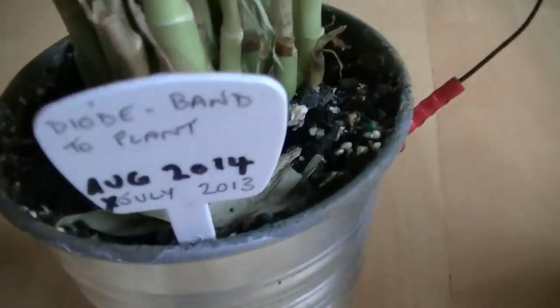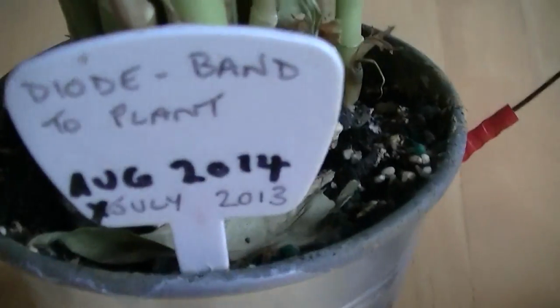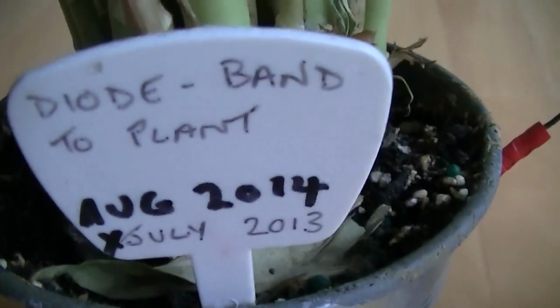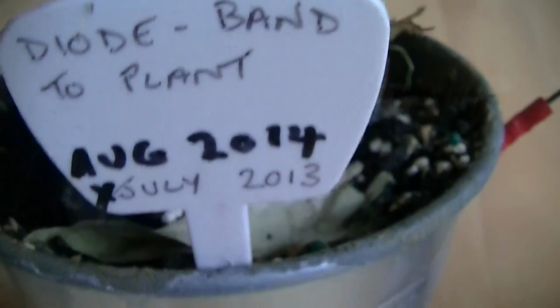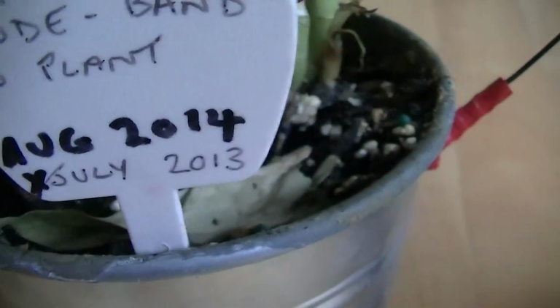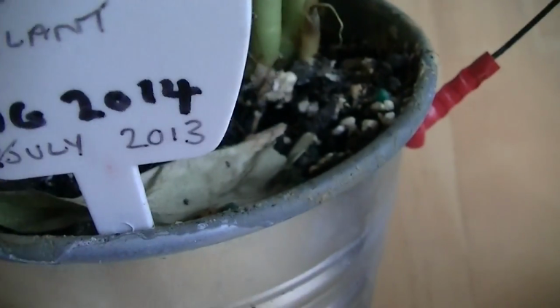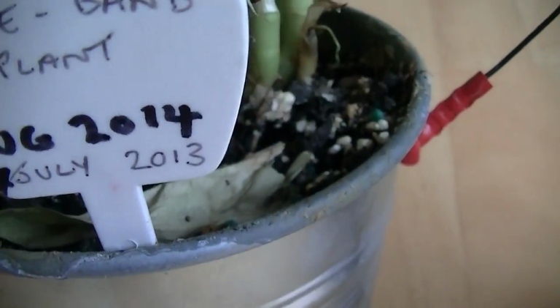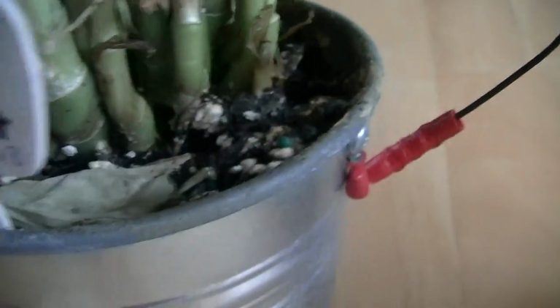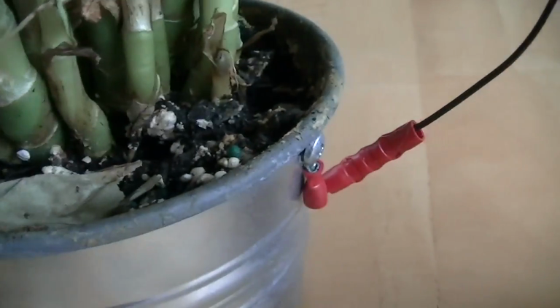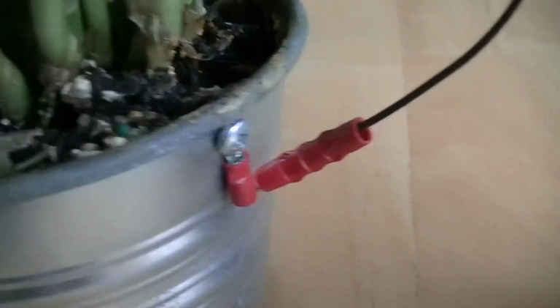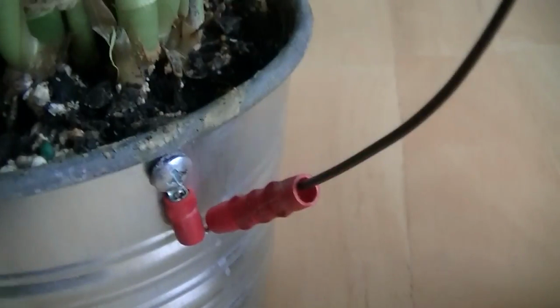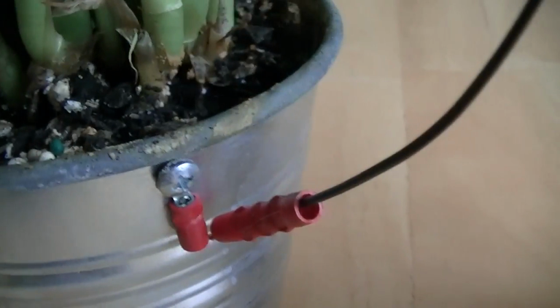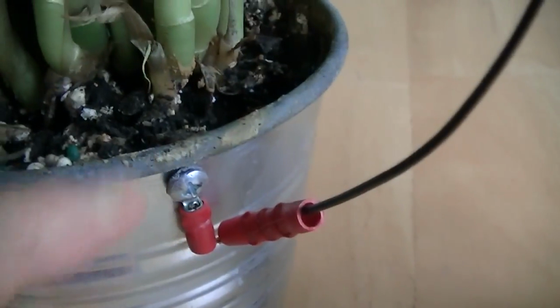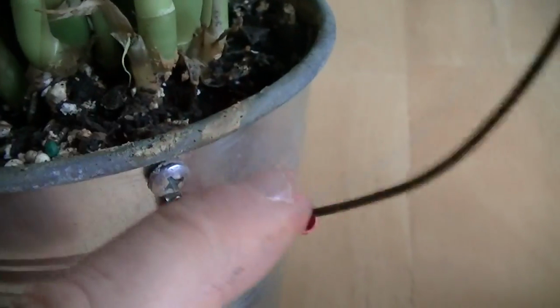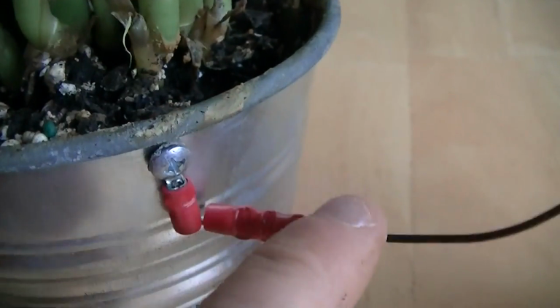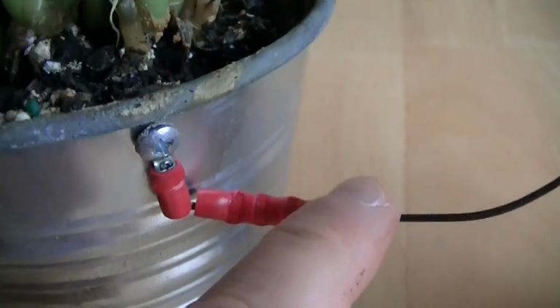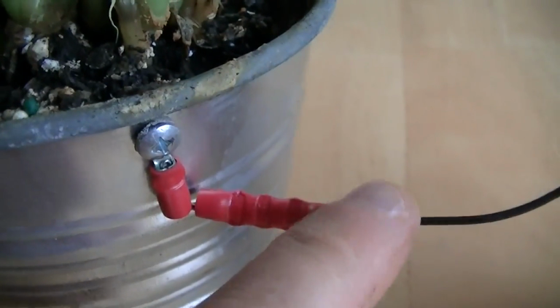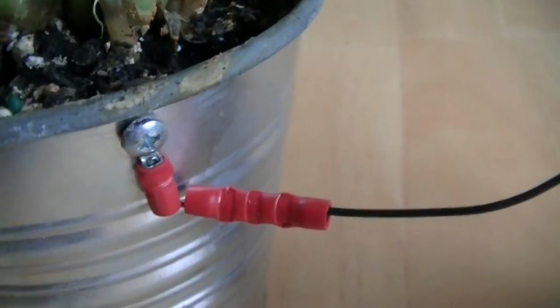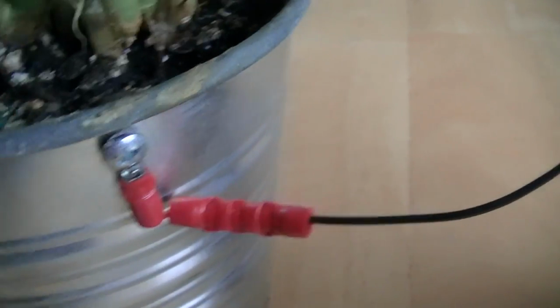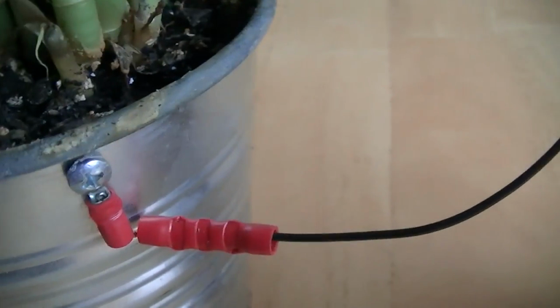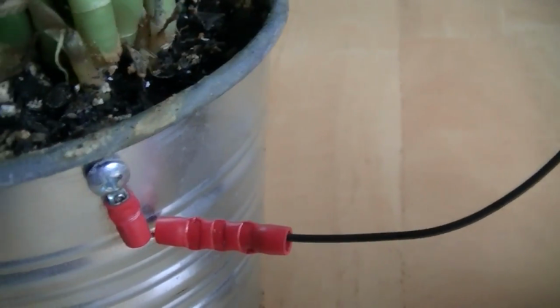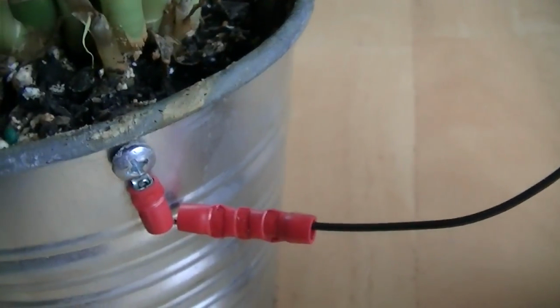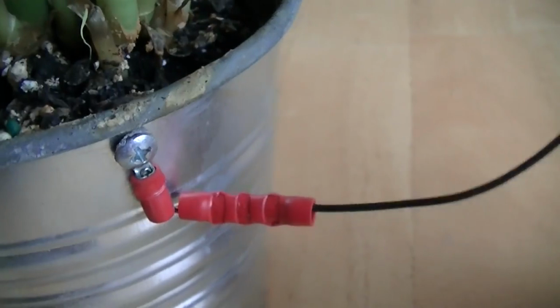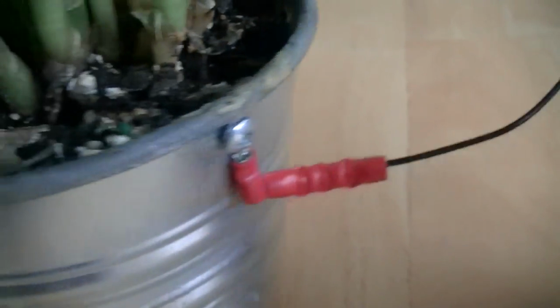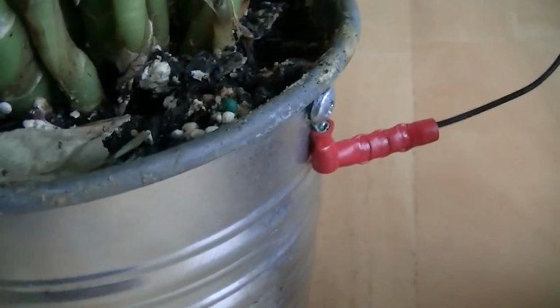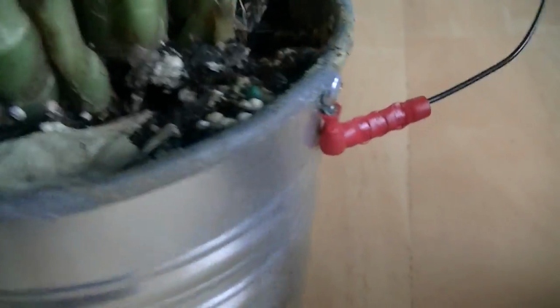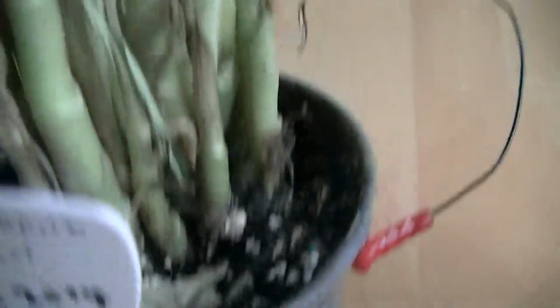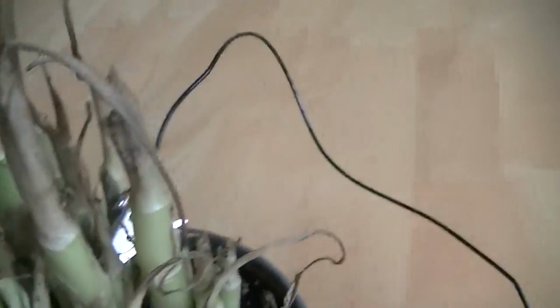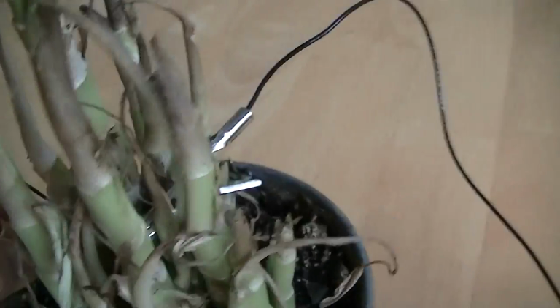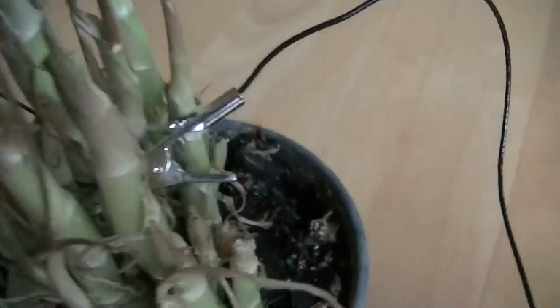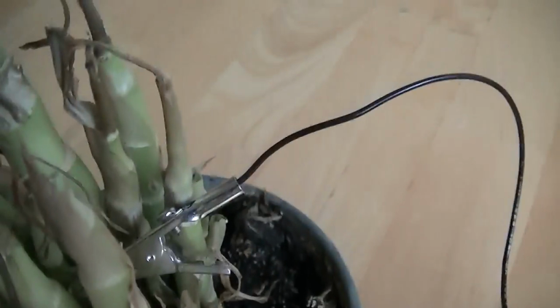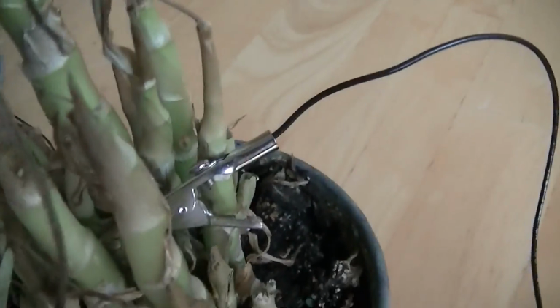This one is a diode again, but diodes have polarity — this is the opposite polarity from the previous one. One side goes to the pot and the other side goes off into the plant.